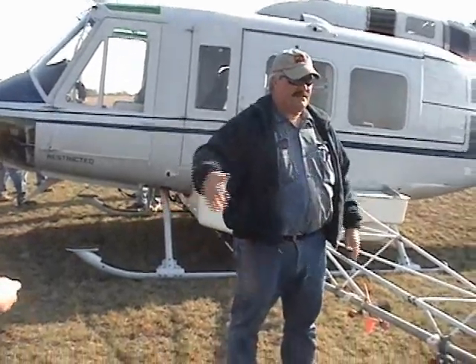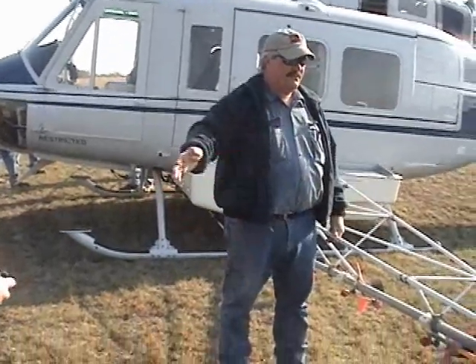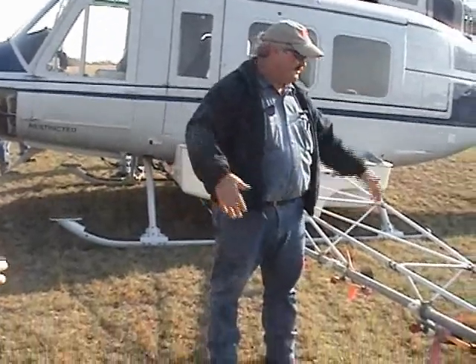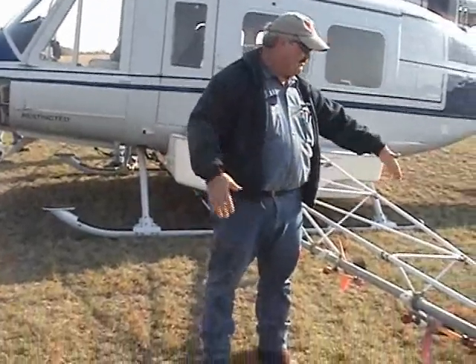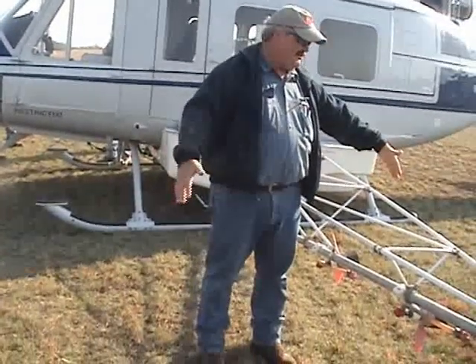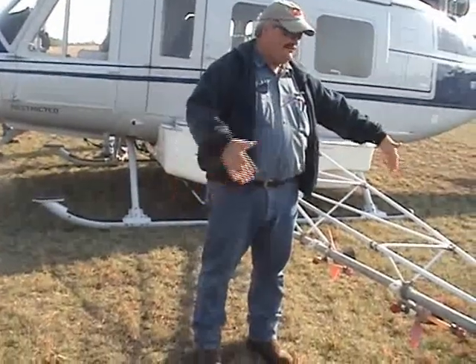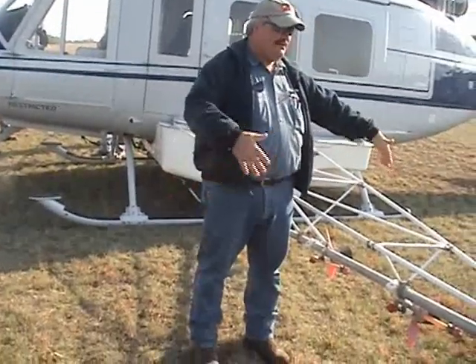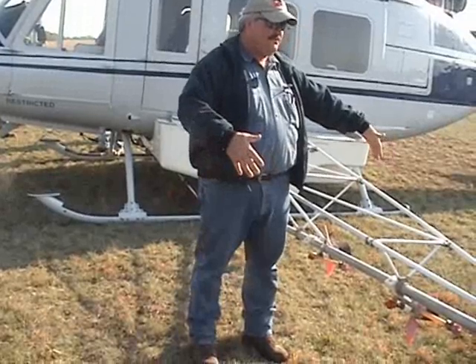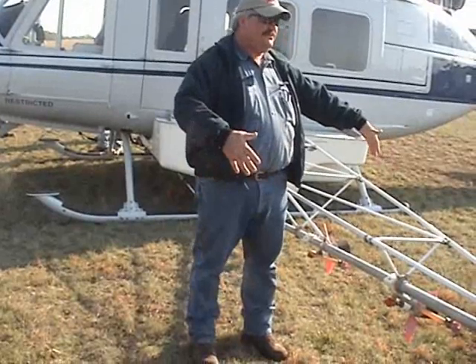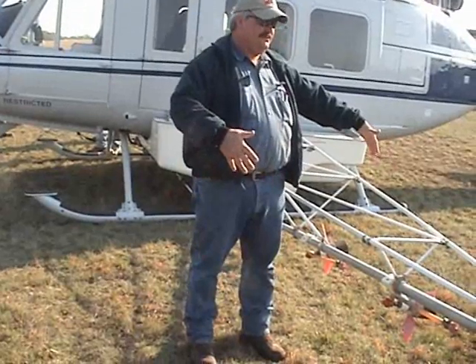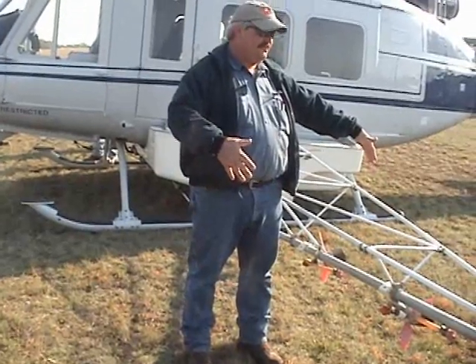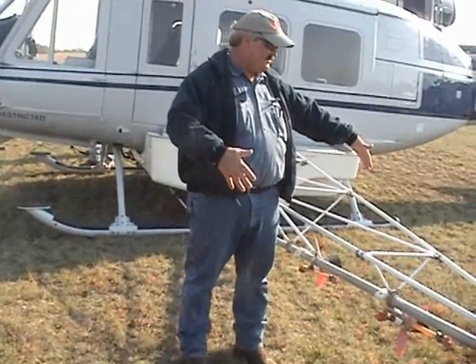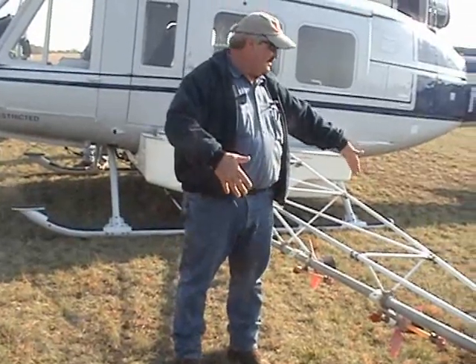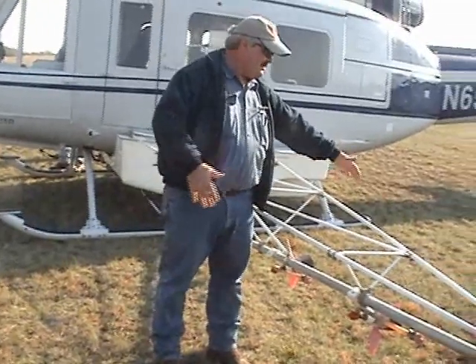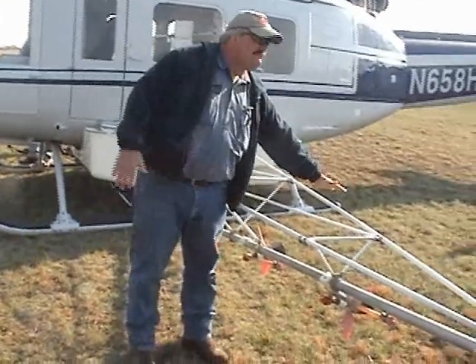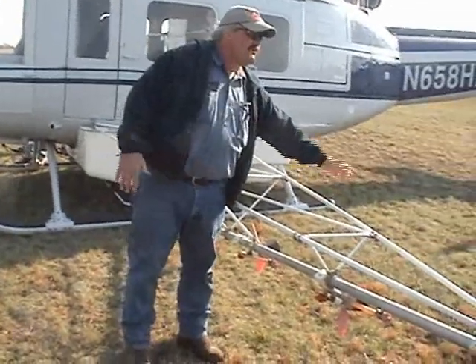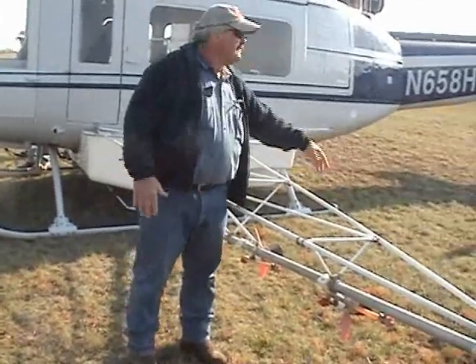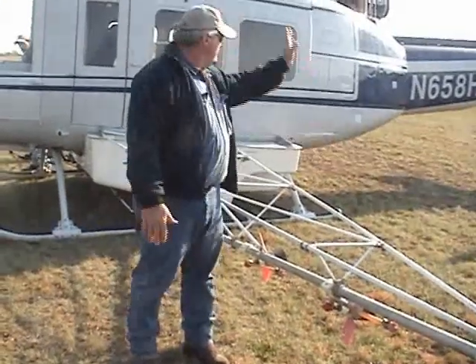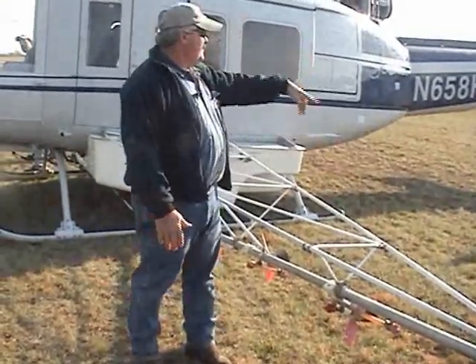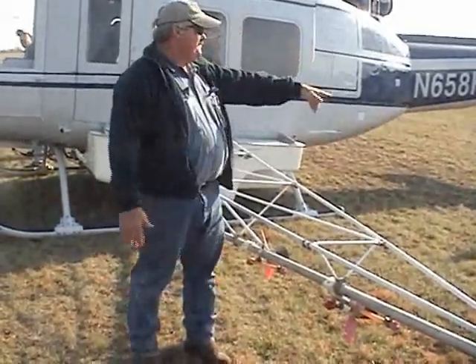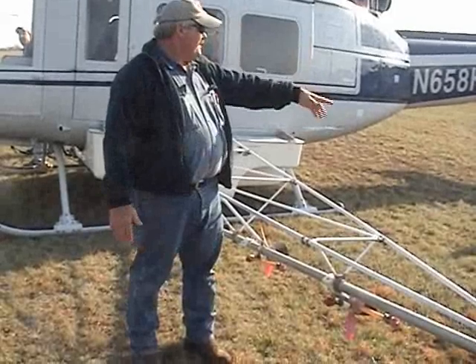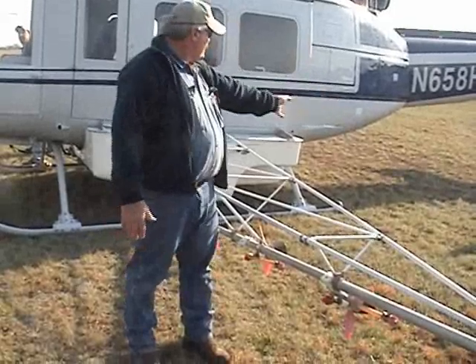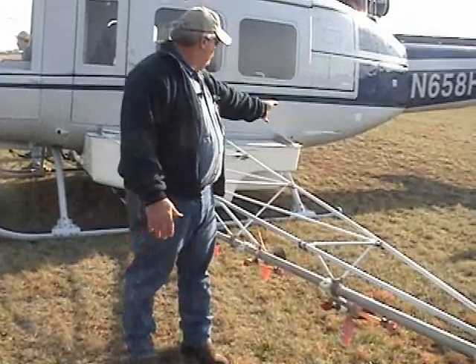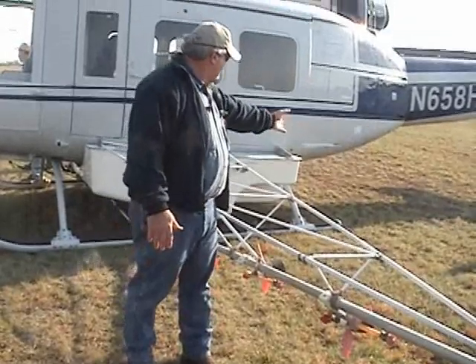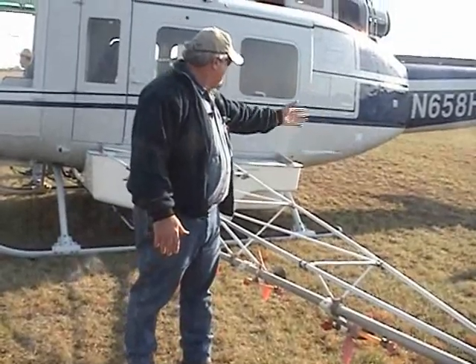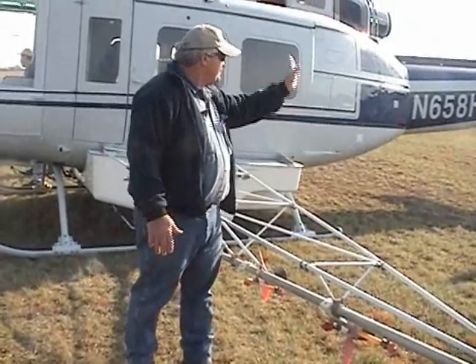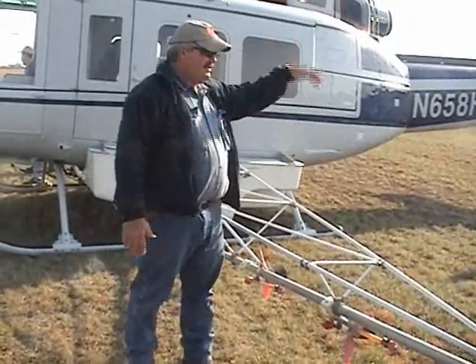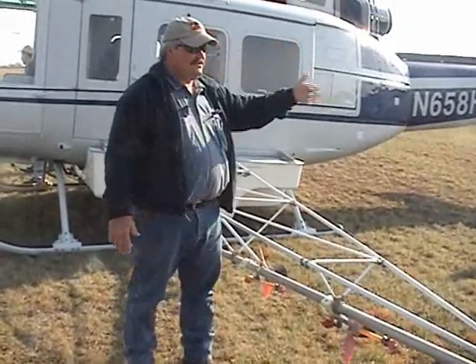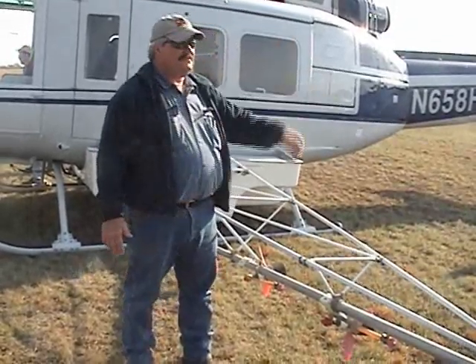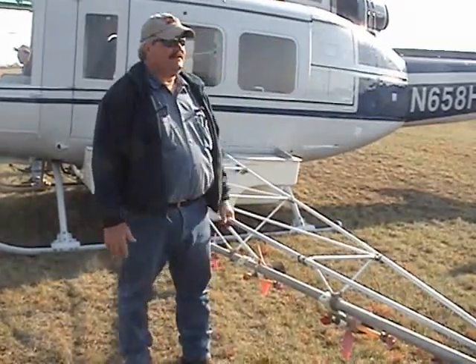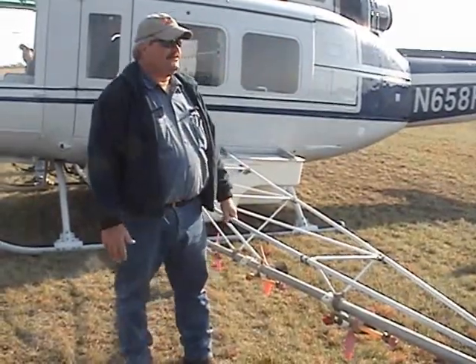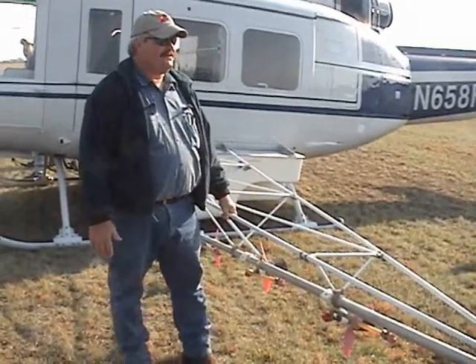I just prefer everybody stay — if you have to work around the booms for the calibration, just stay up front. Don't go behind the skid or spray tank, just stay up this way. That's the biggest thing.